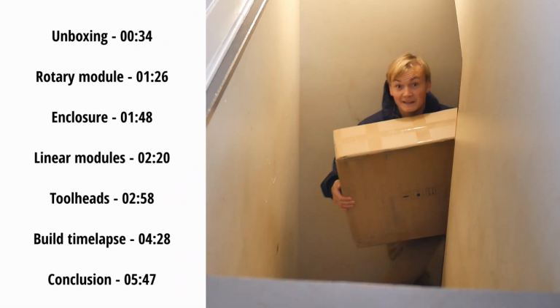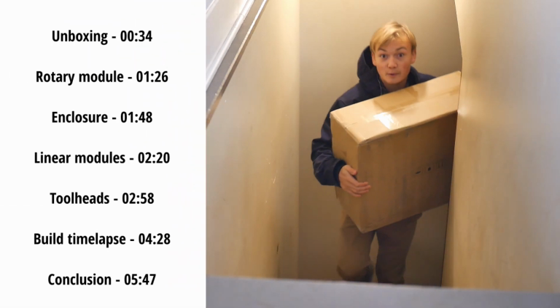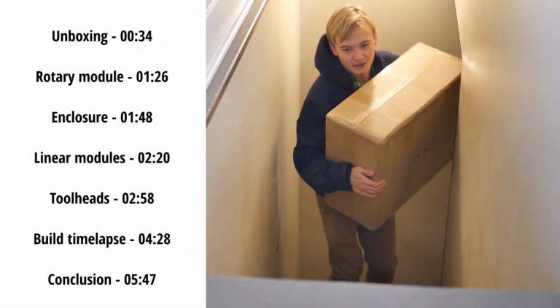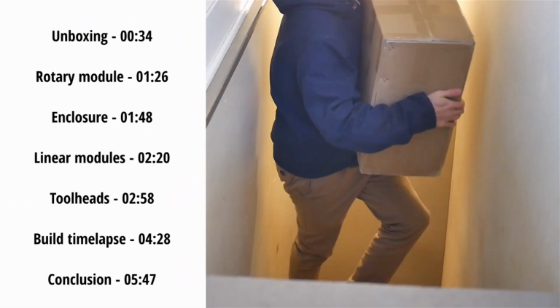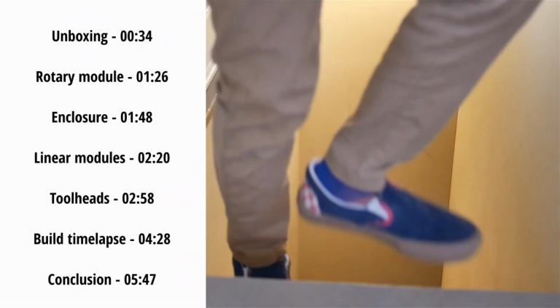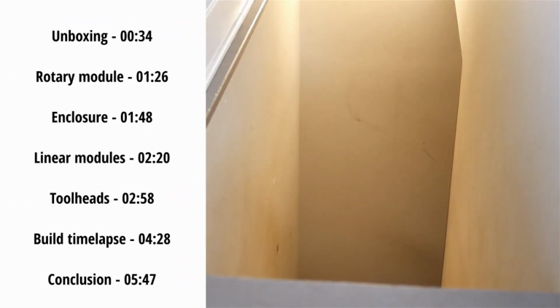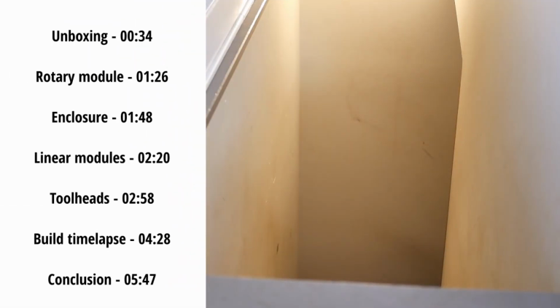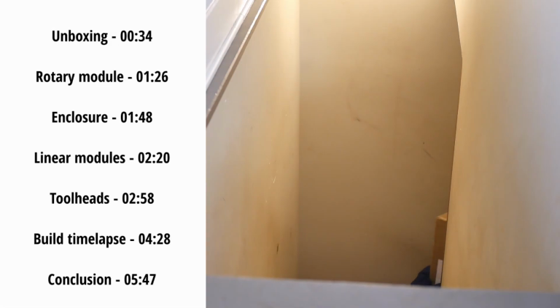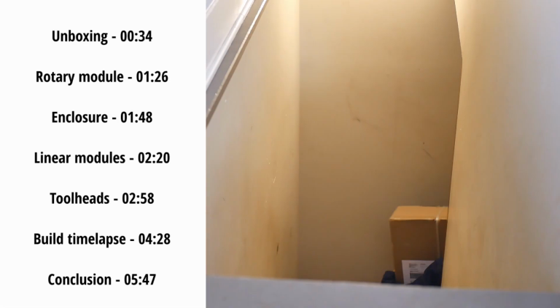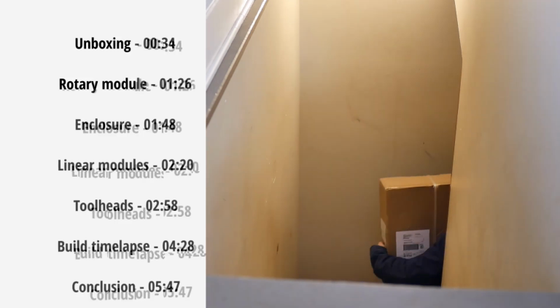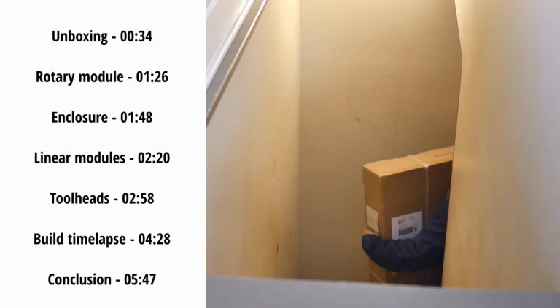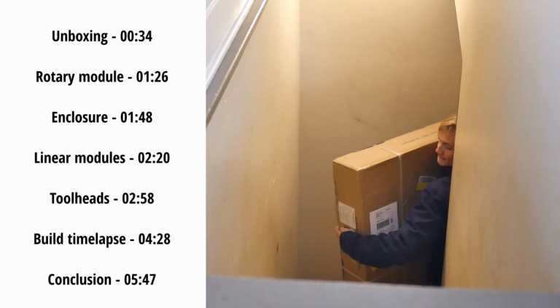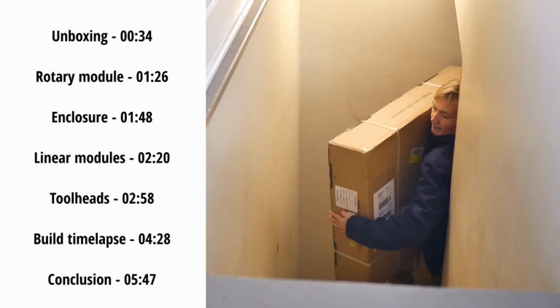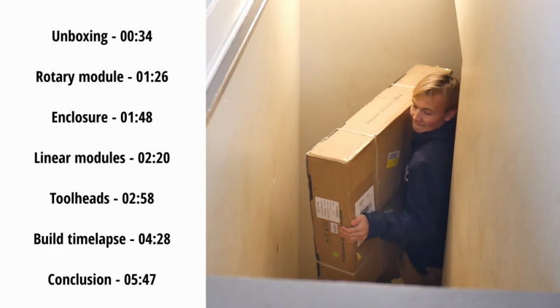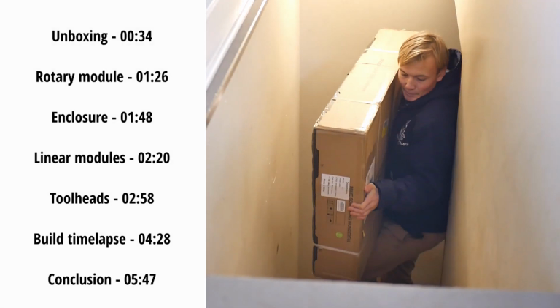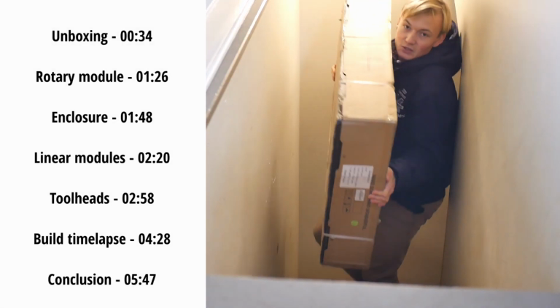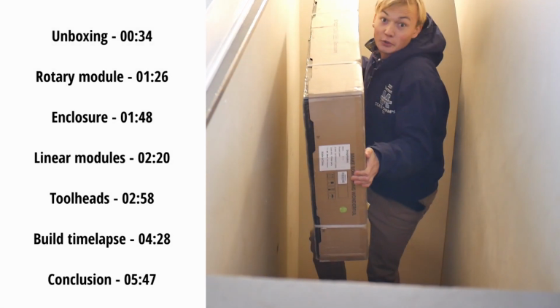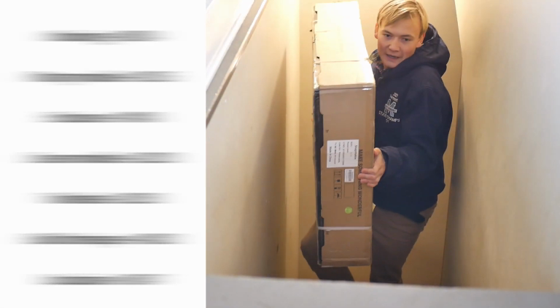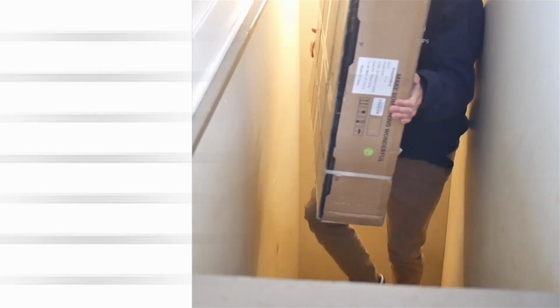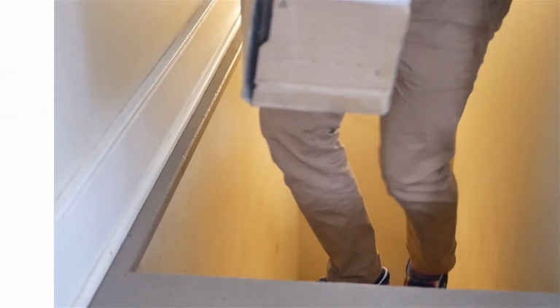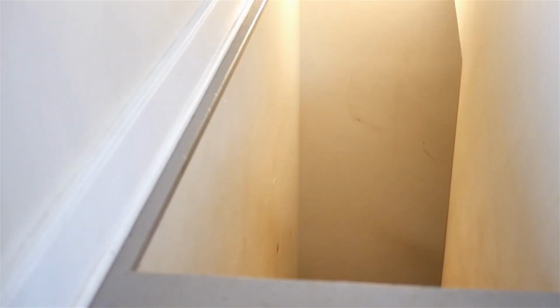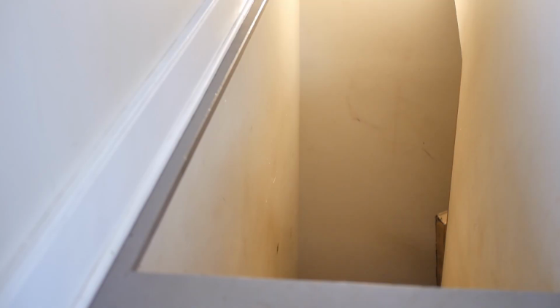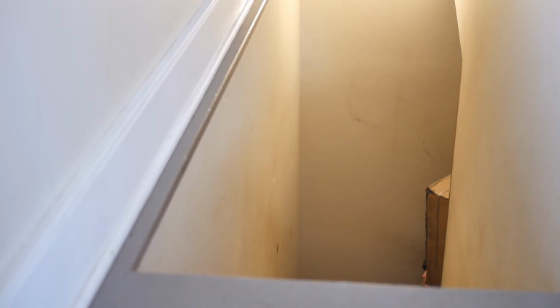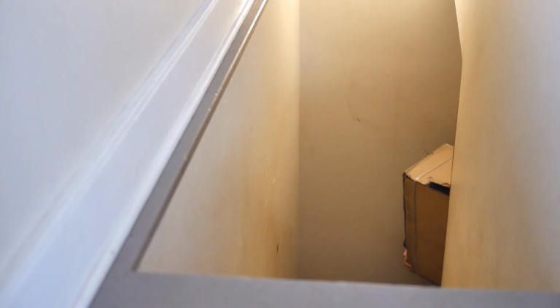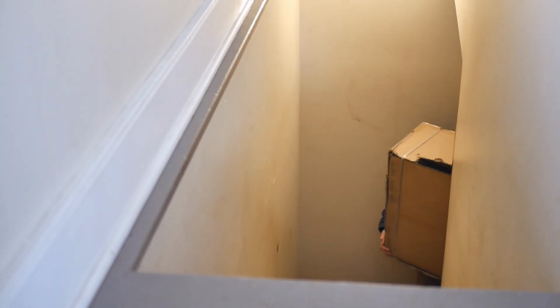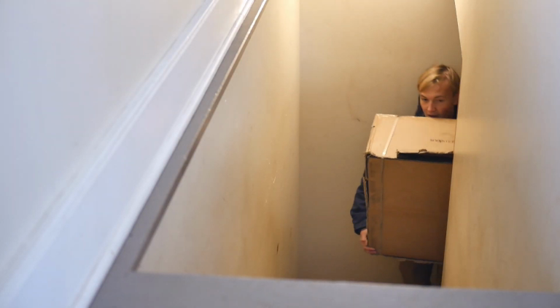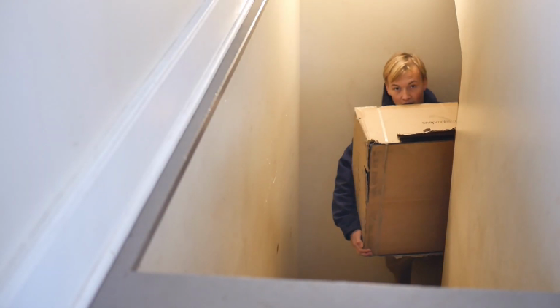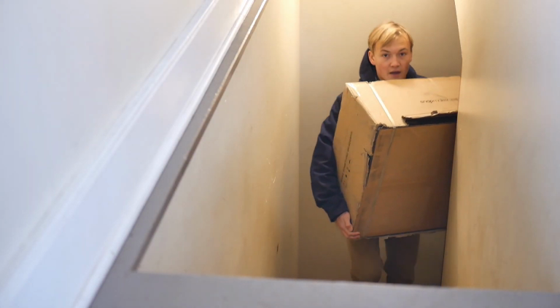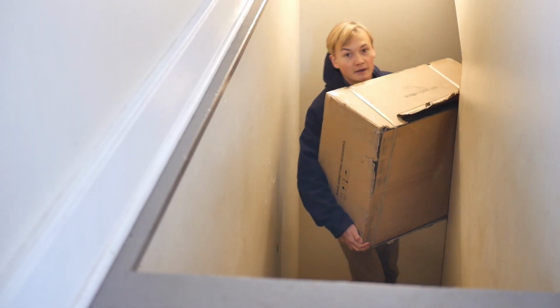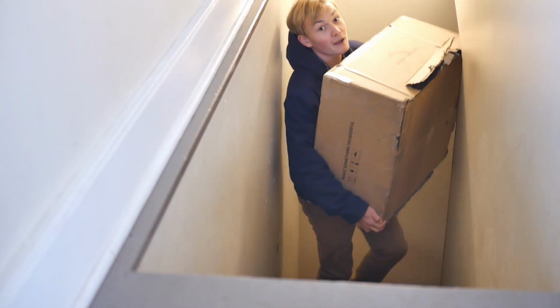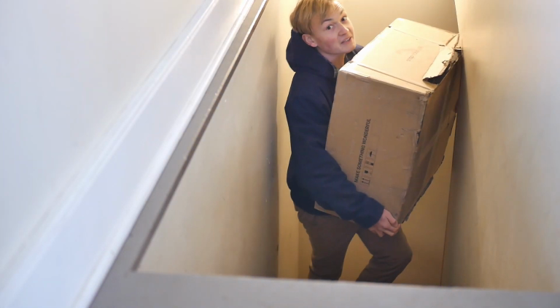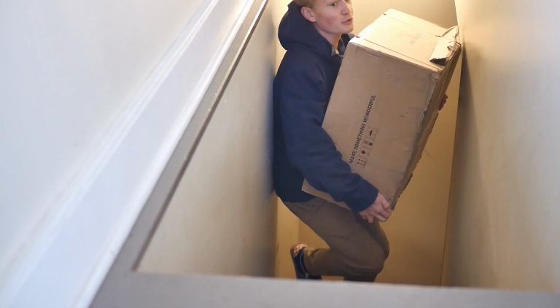Package number one. Package number two. And package number three.